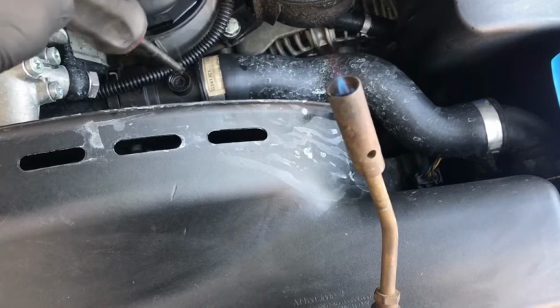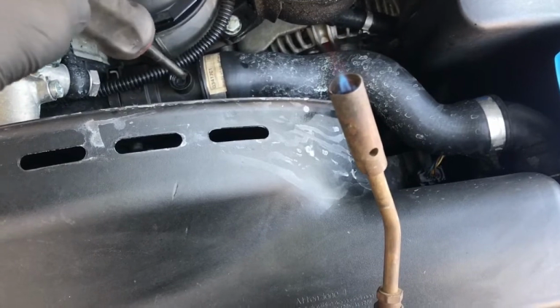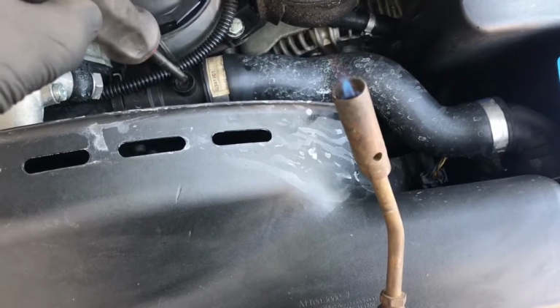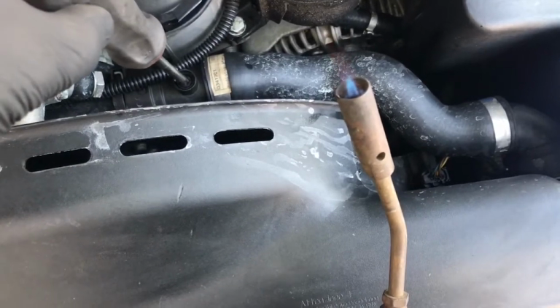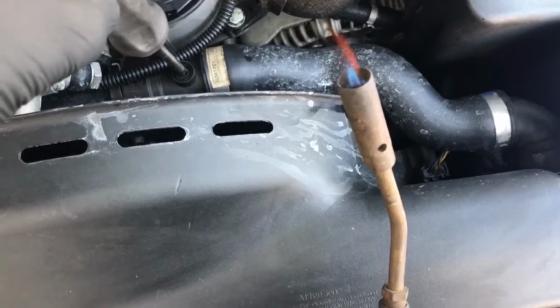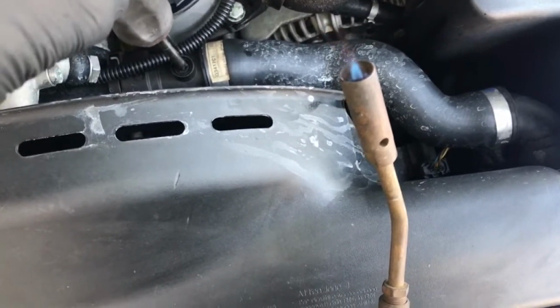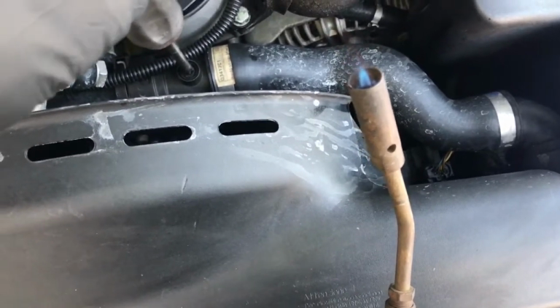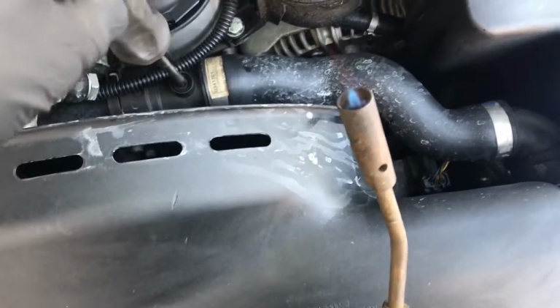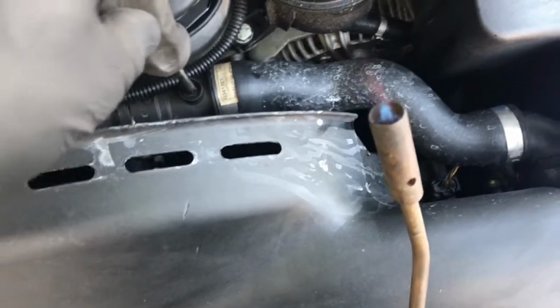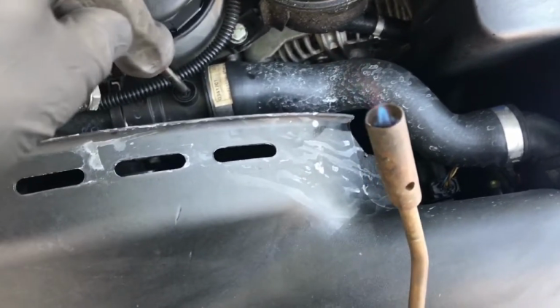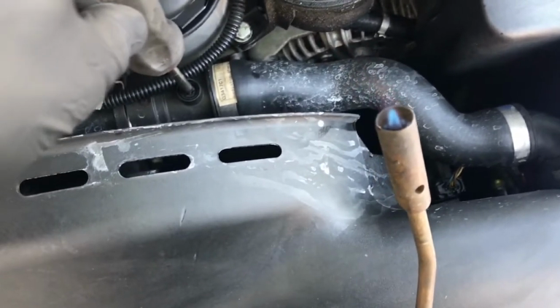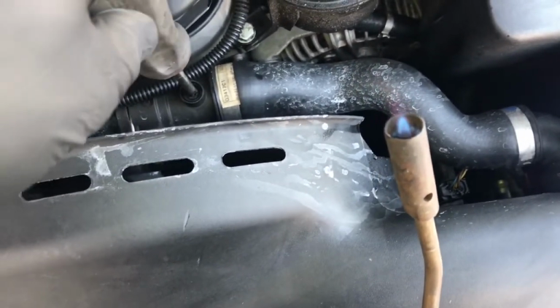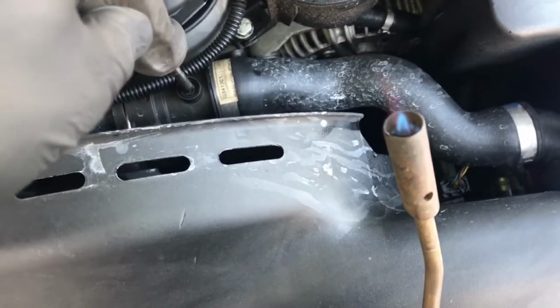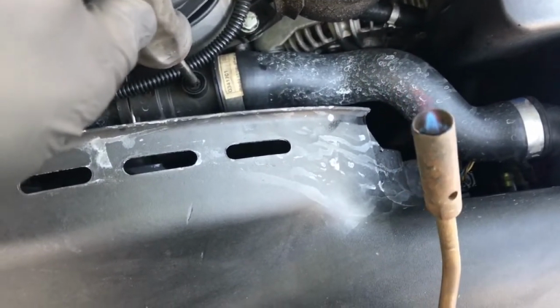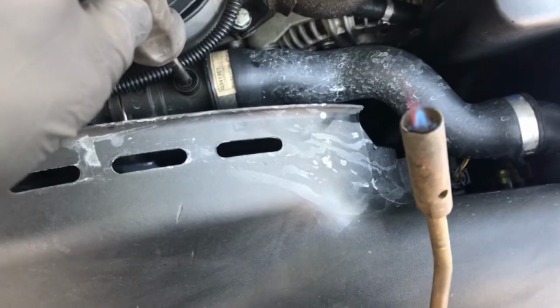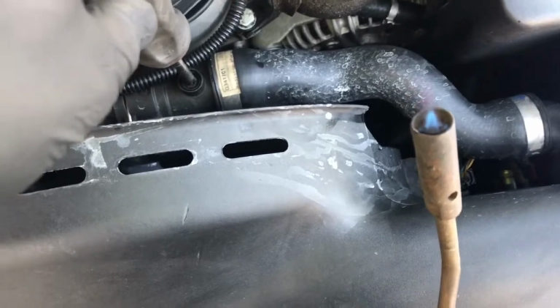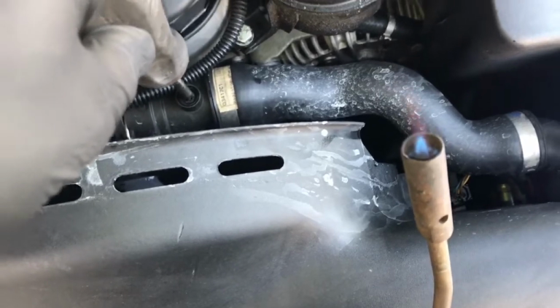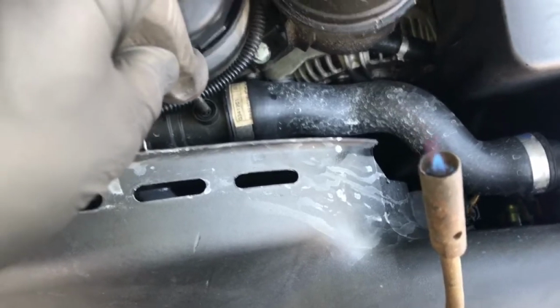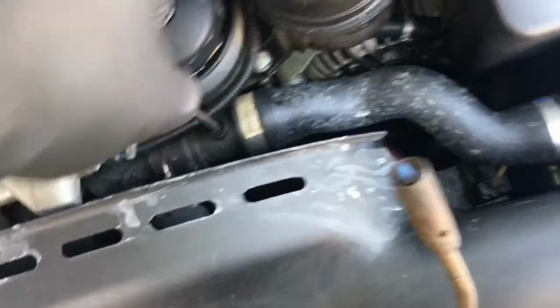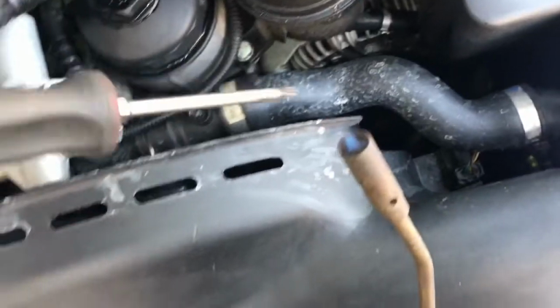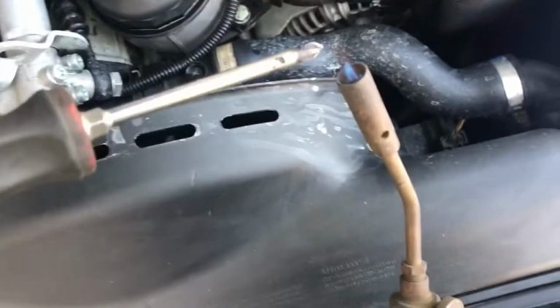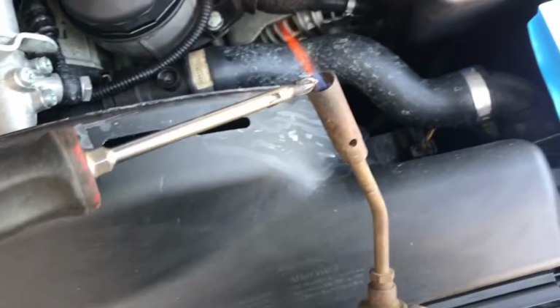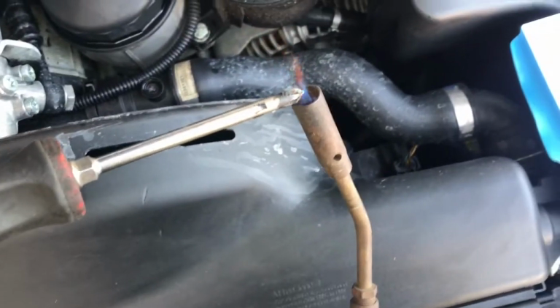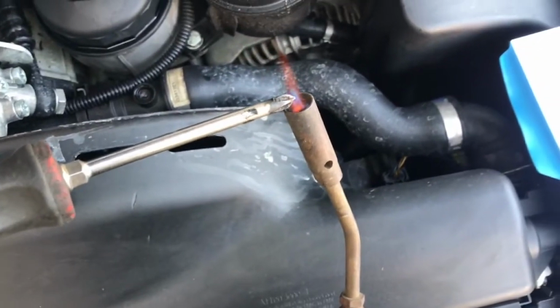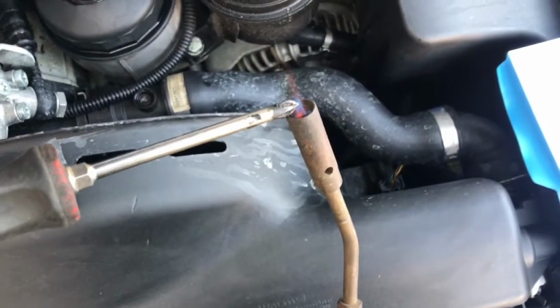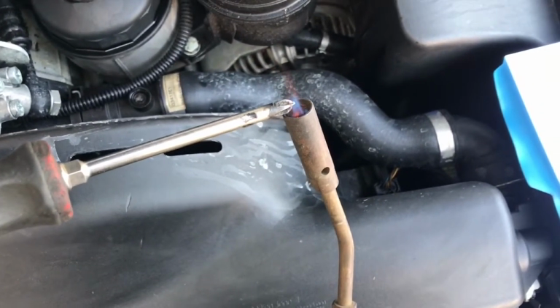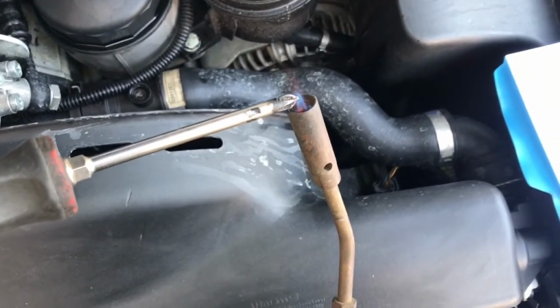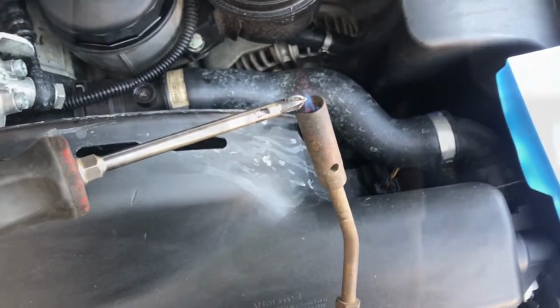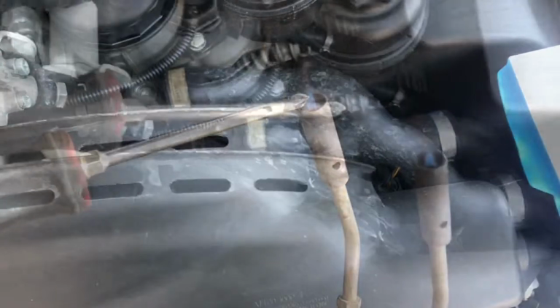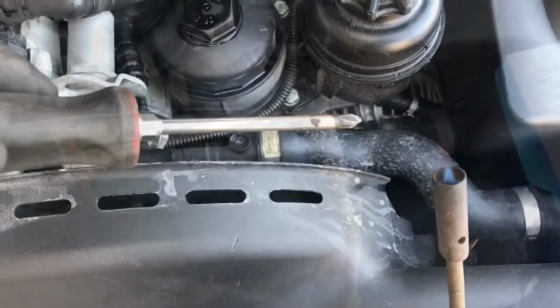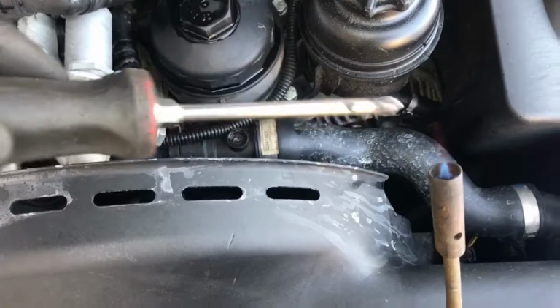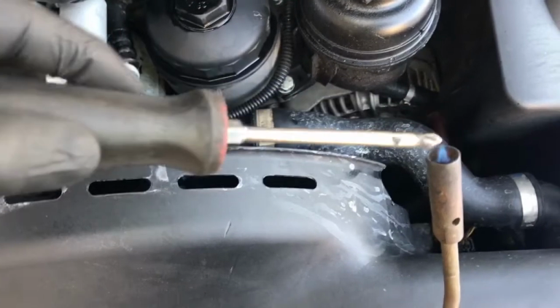Then you're going to take it and center up the broken bleeder screw, apply a little pressure, and melt the tip of the screwdriver into the tip of it. It may require you to heat it up a couple of times to get it deep enough.